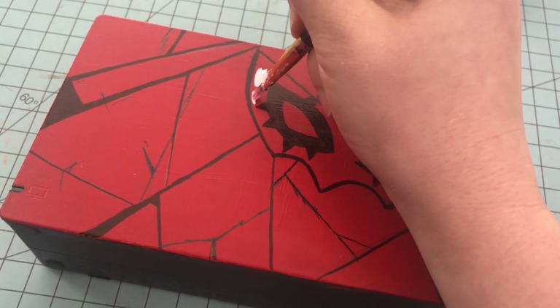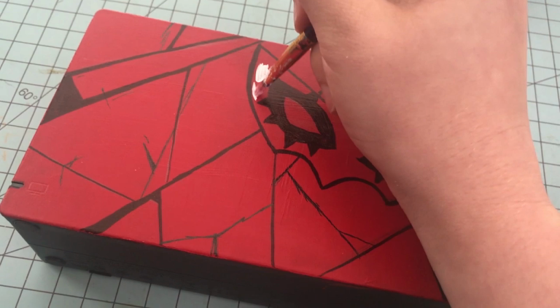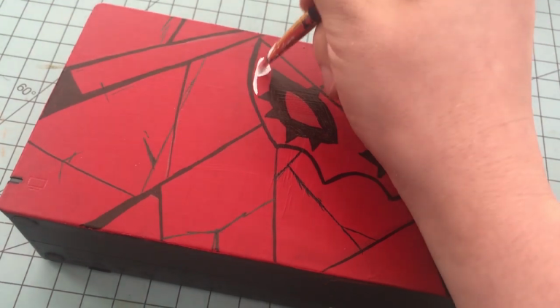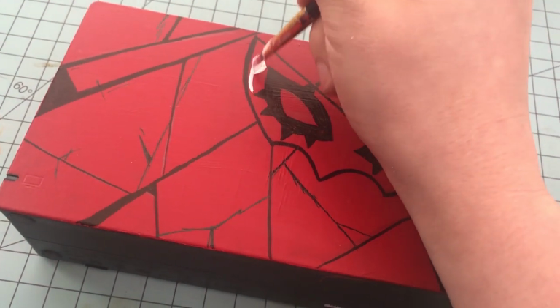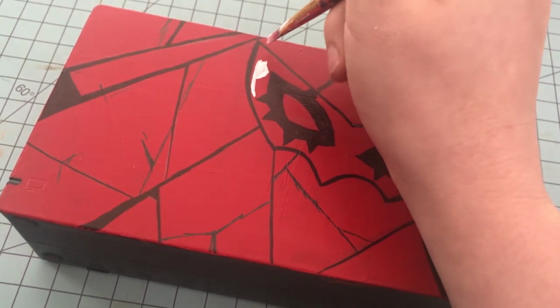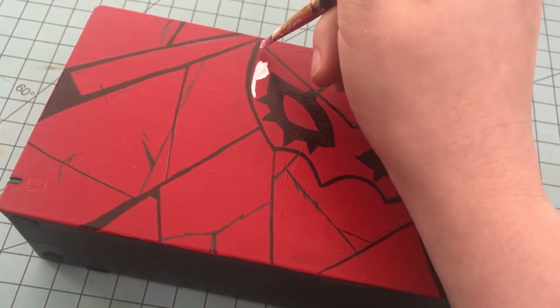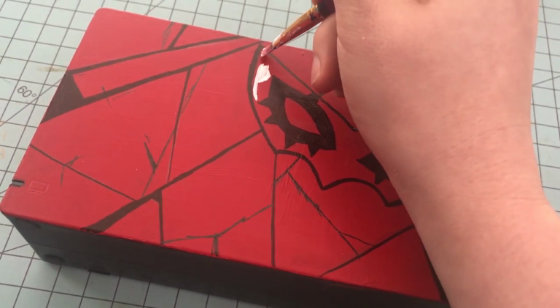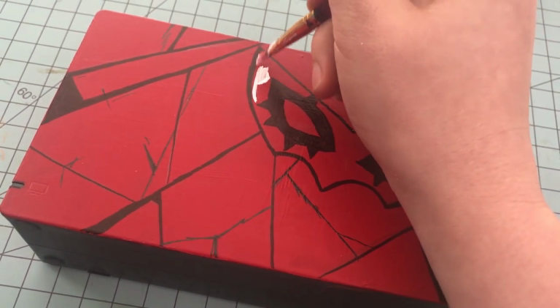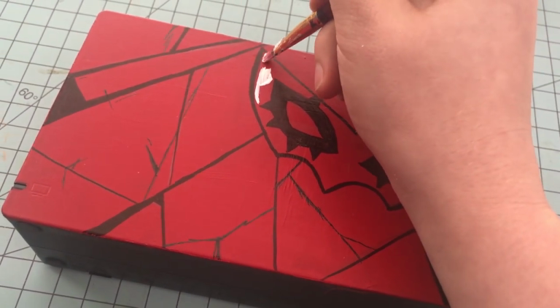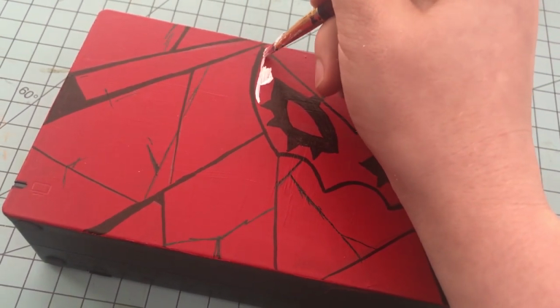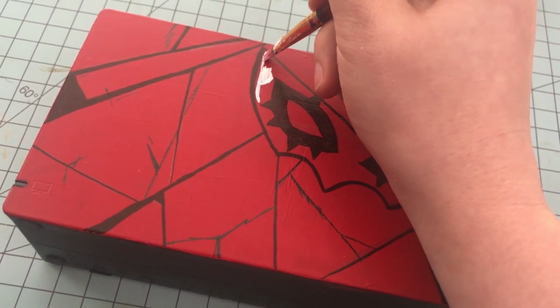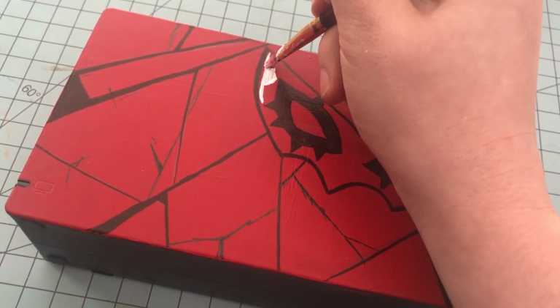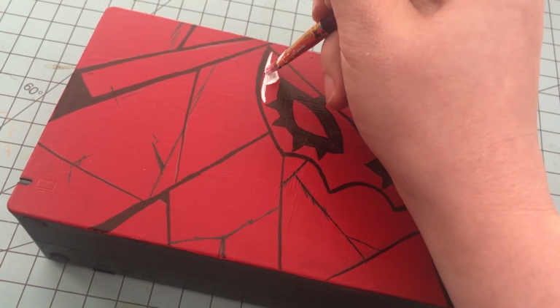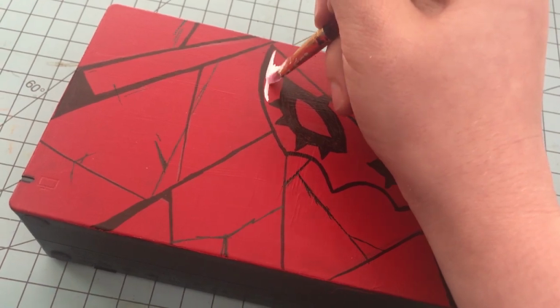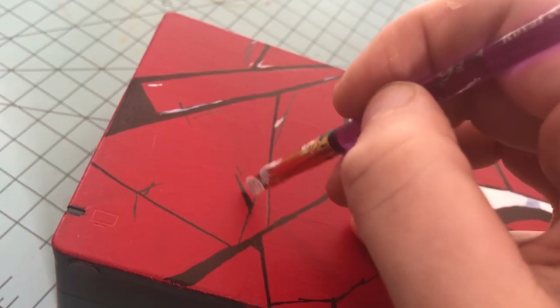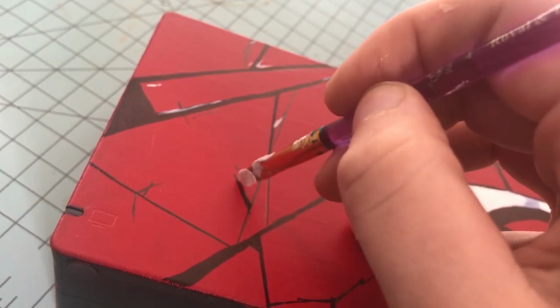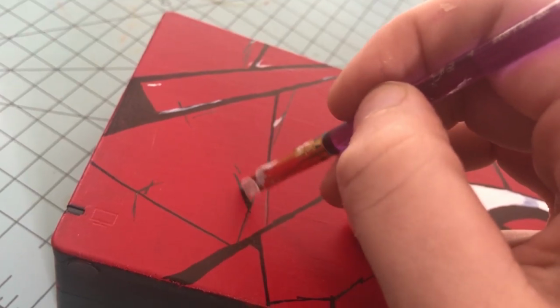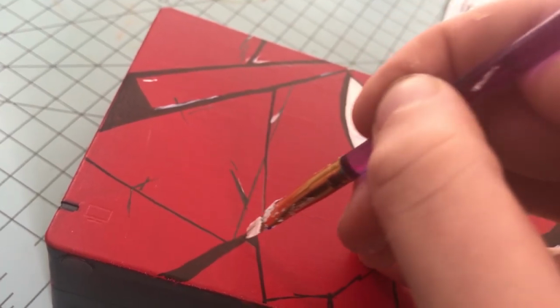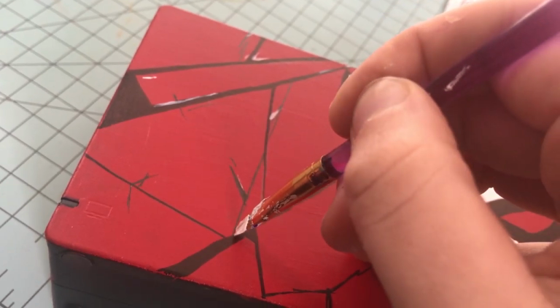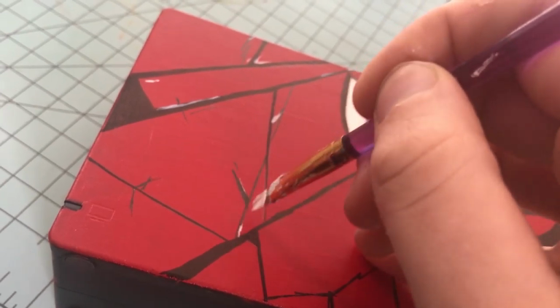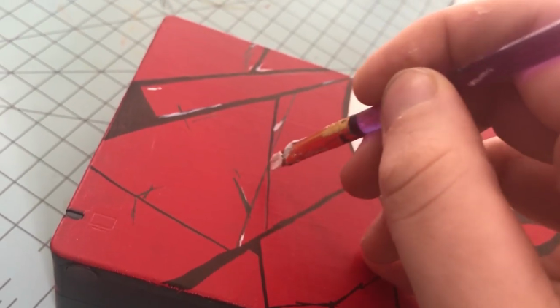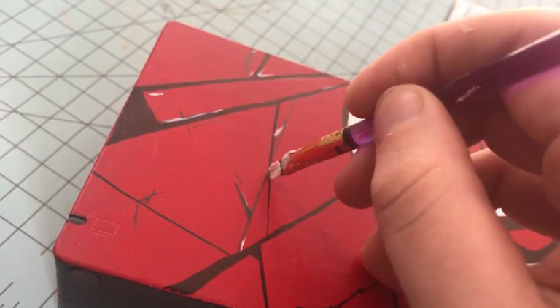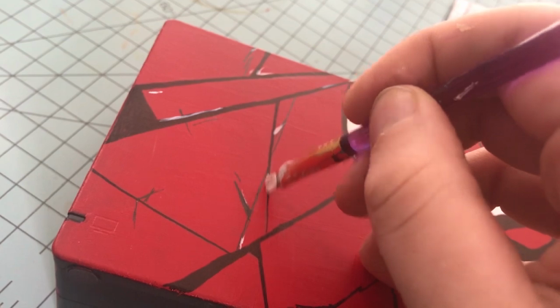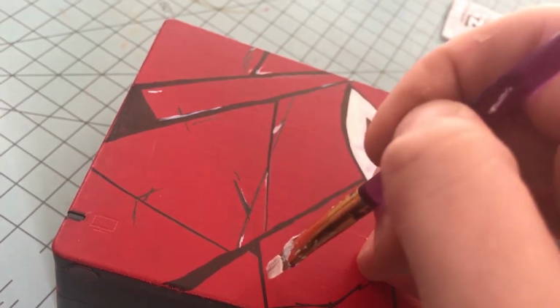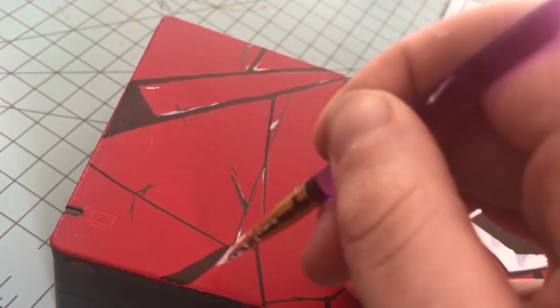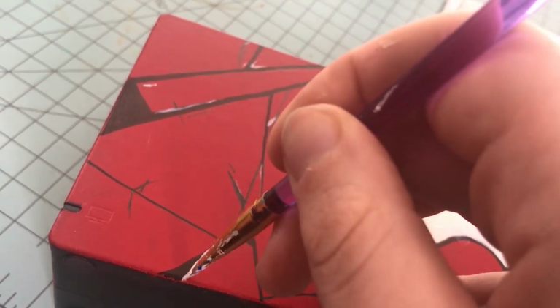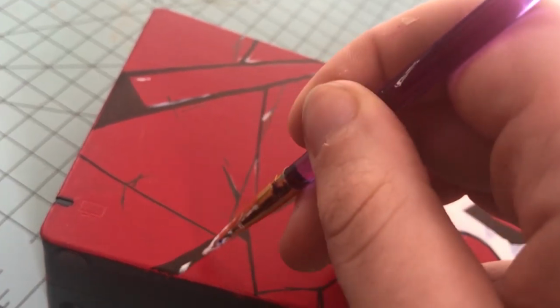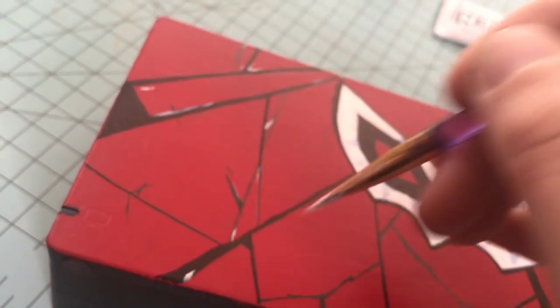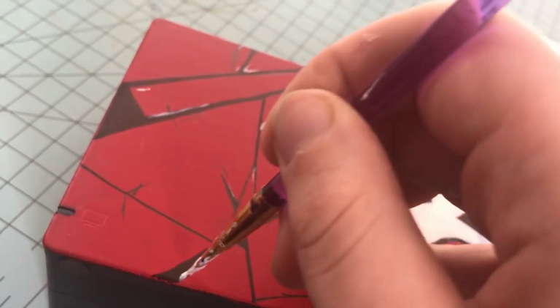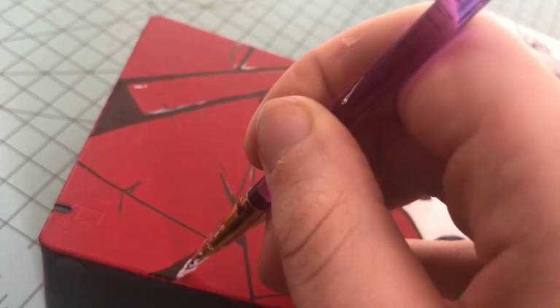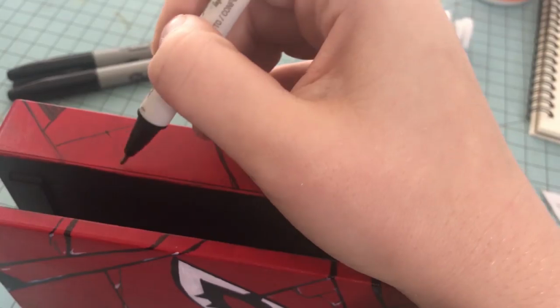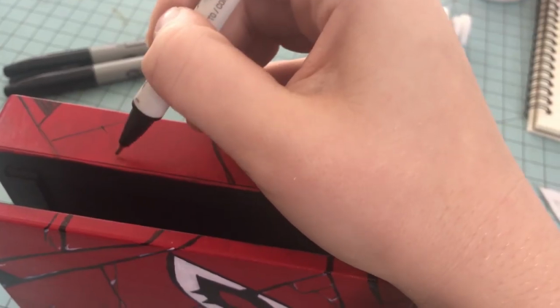Once I got my base pattern down, I went back in with acrylic paint to give it the rest of the details. Make sure you add all of the design elements you want on your switch in this step.